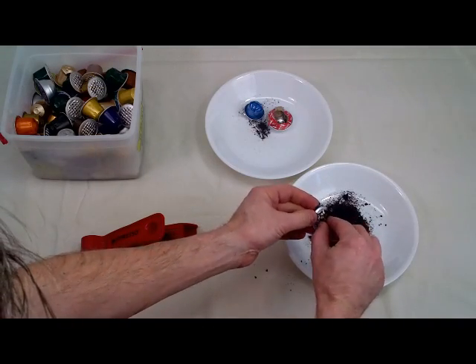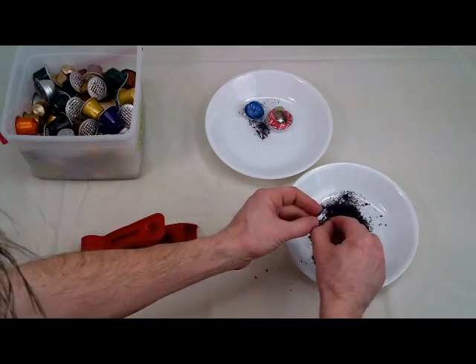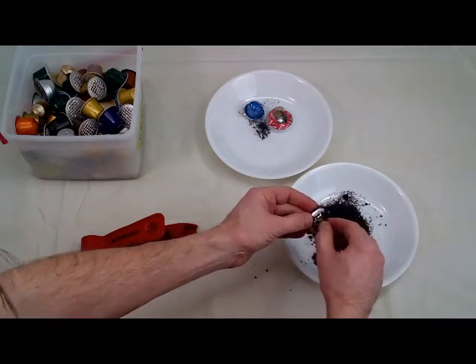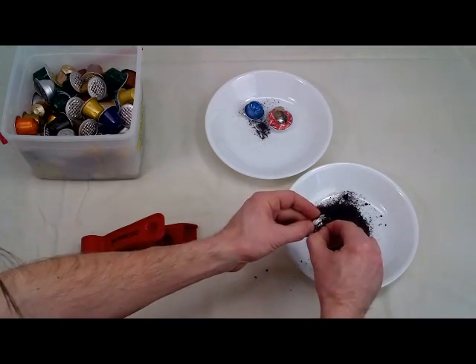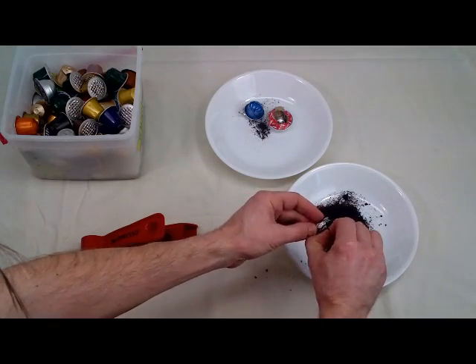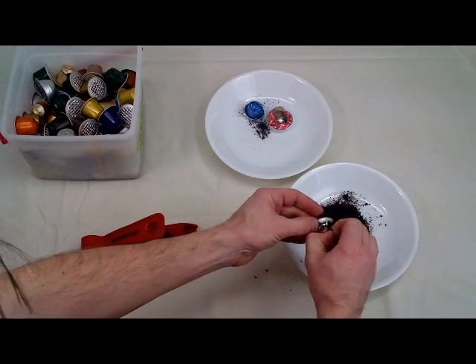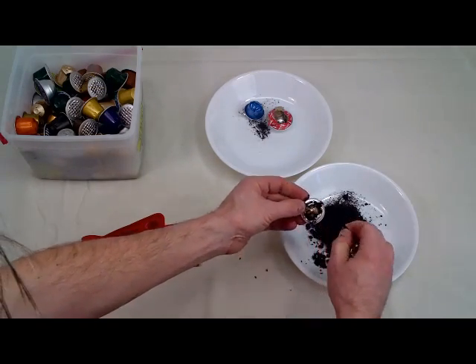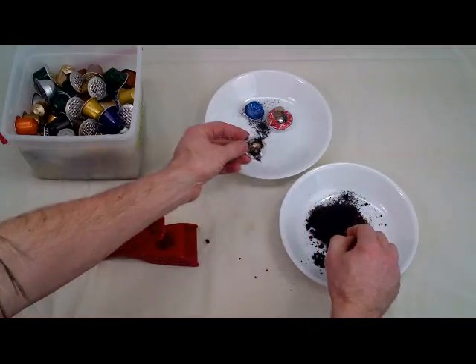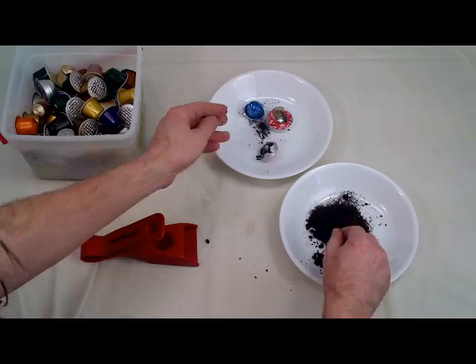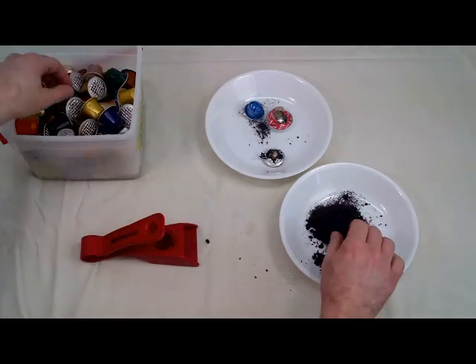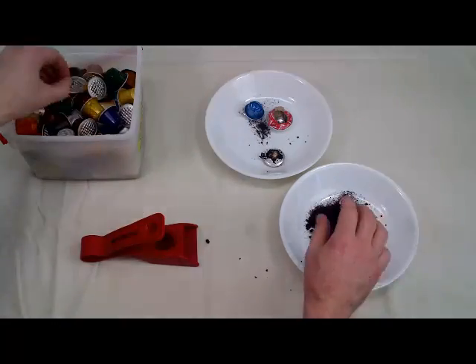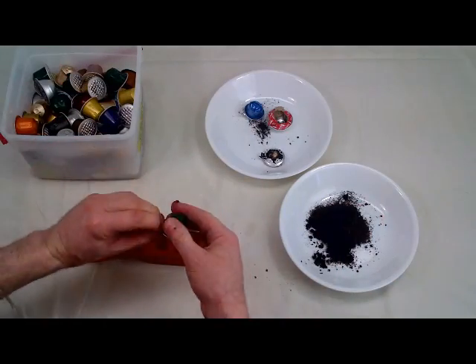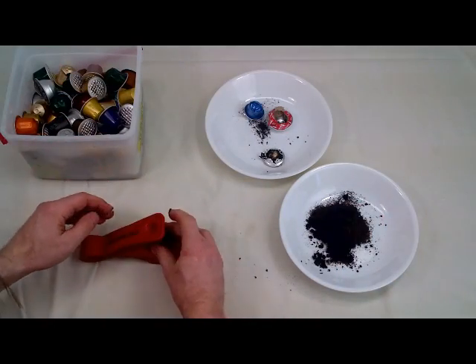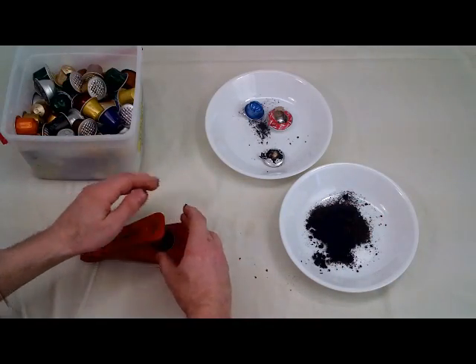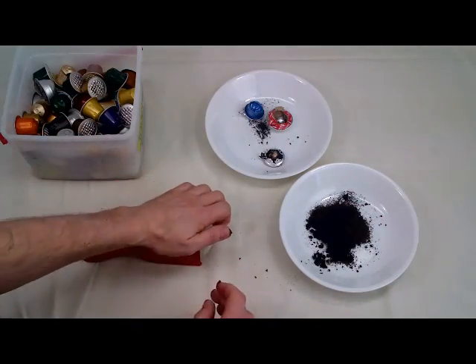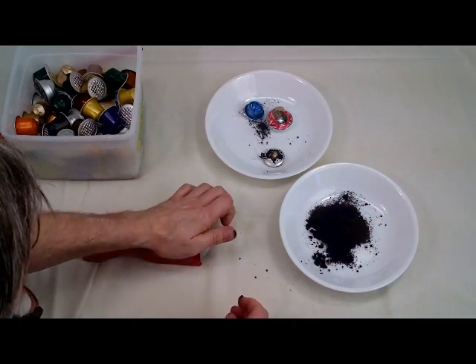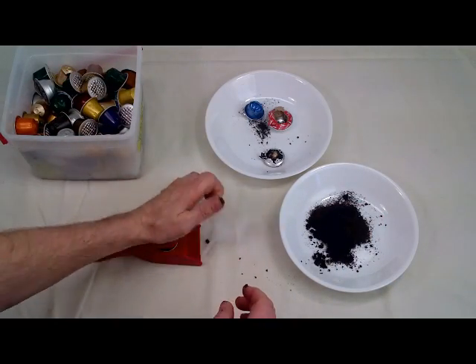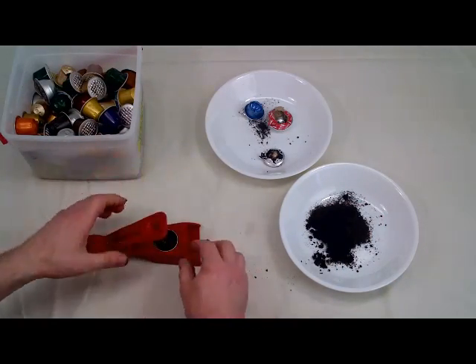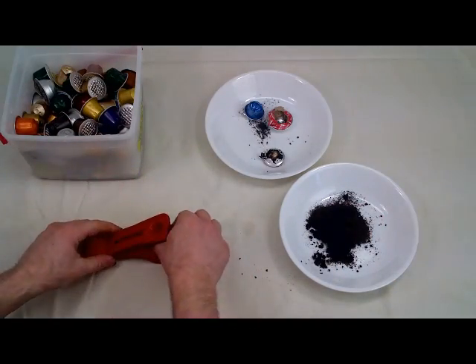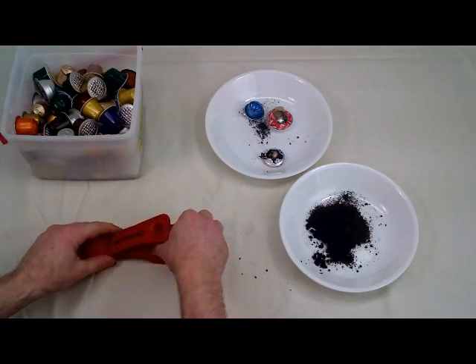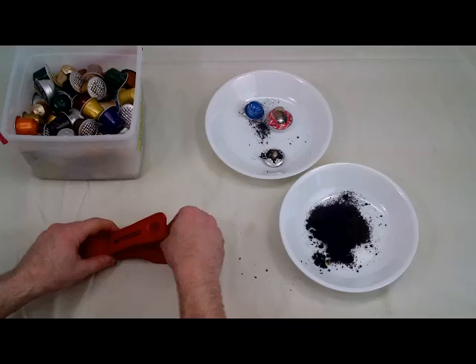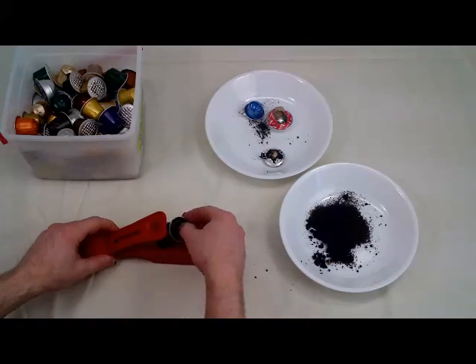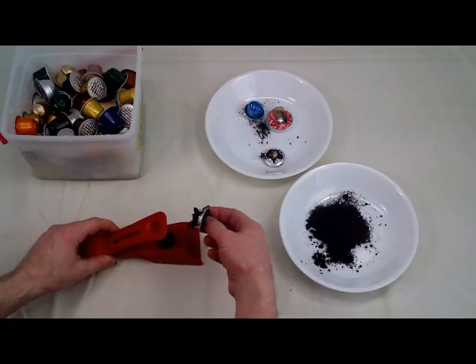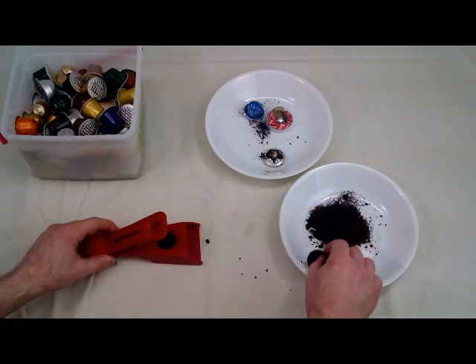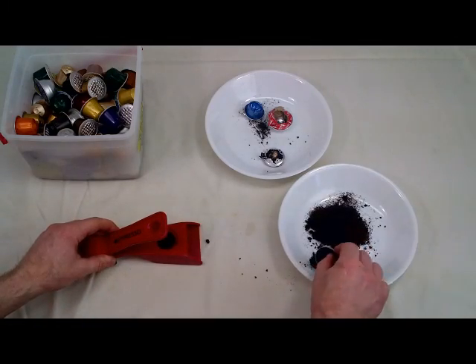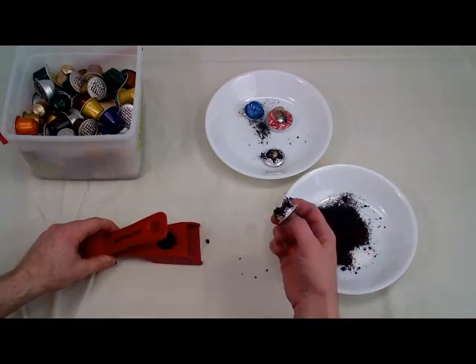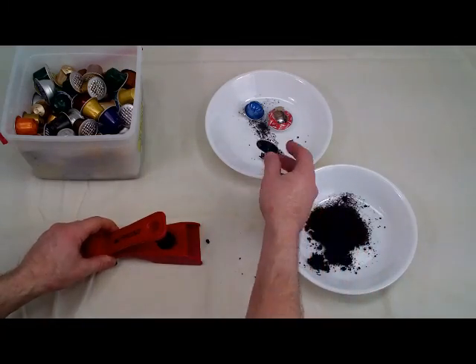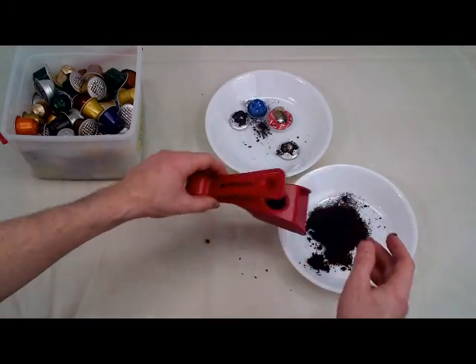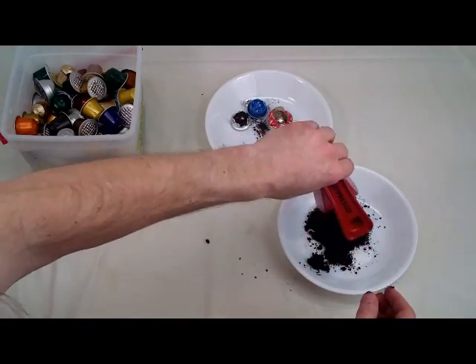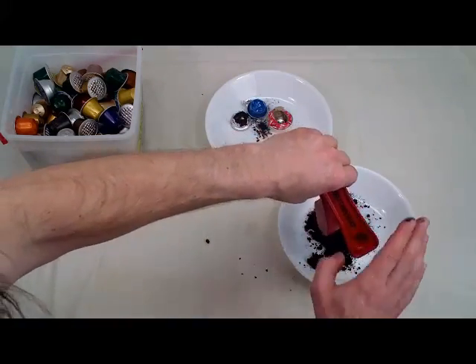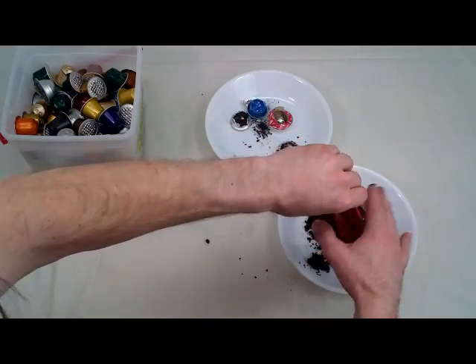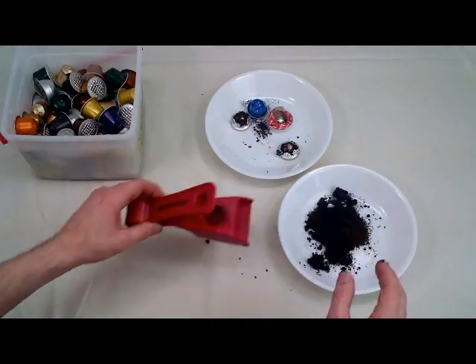I'm going to take these in and see if I can get some money back for them to recycle. I'm not sure how long it'll take me to do this whole bucket full, but it shouldn't take too long. That was kind of a wet one there.